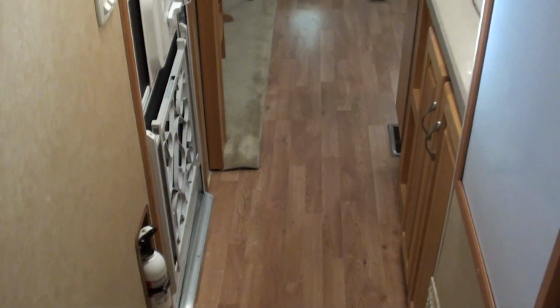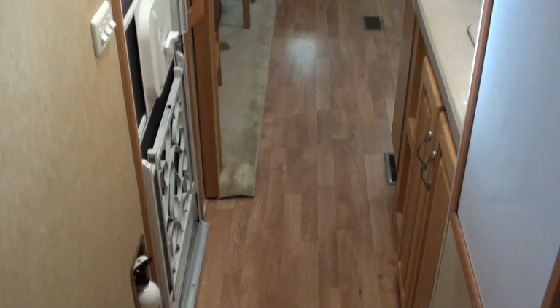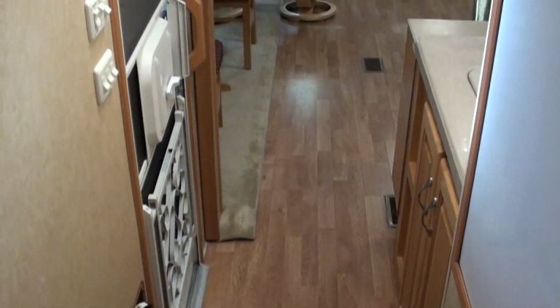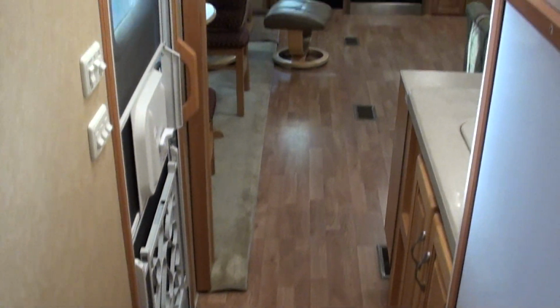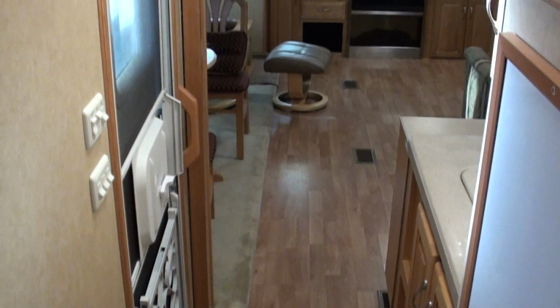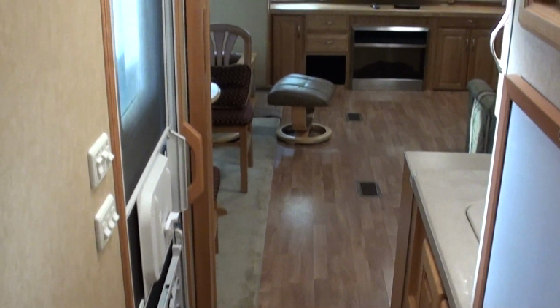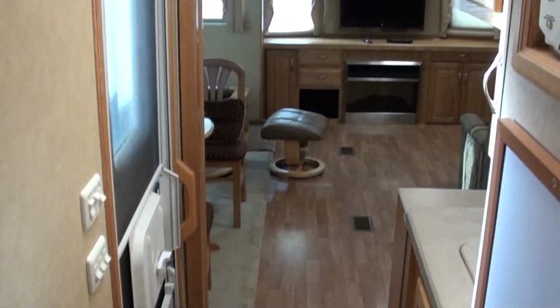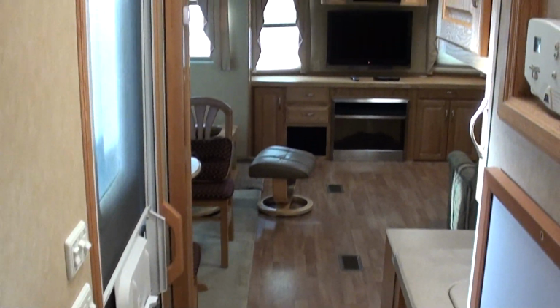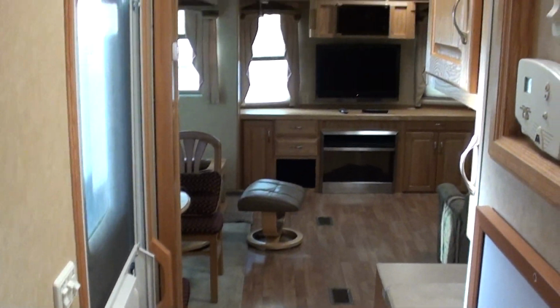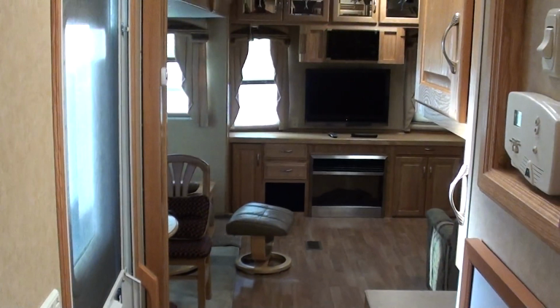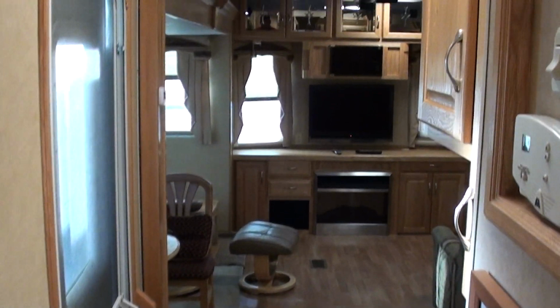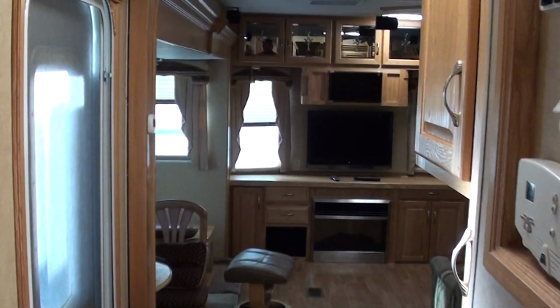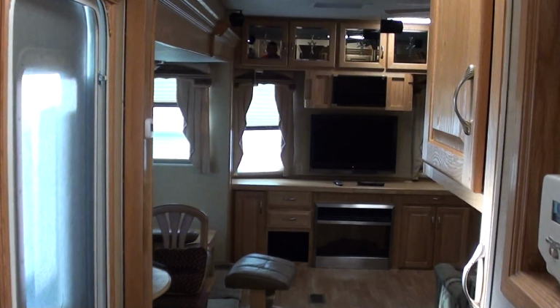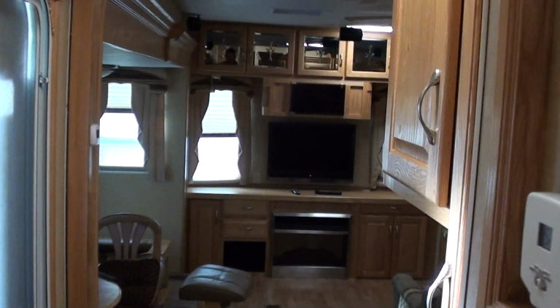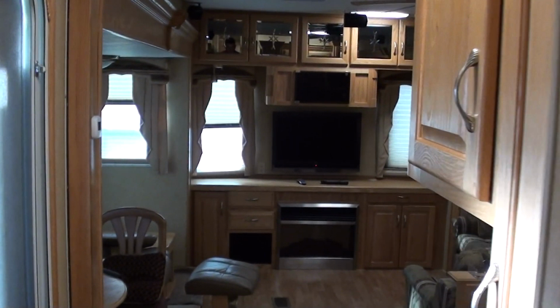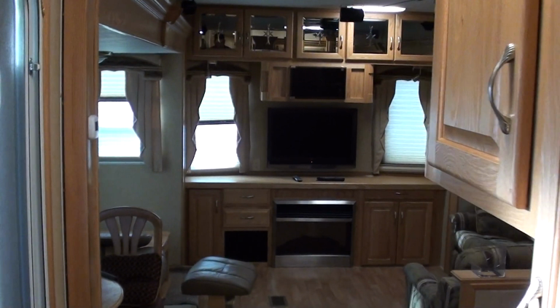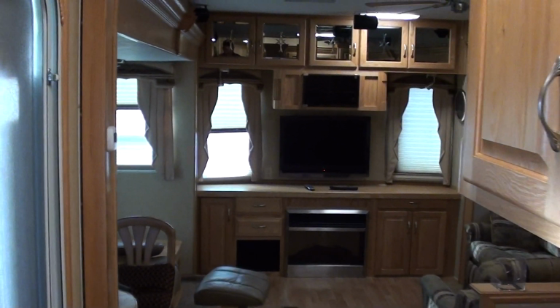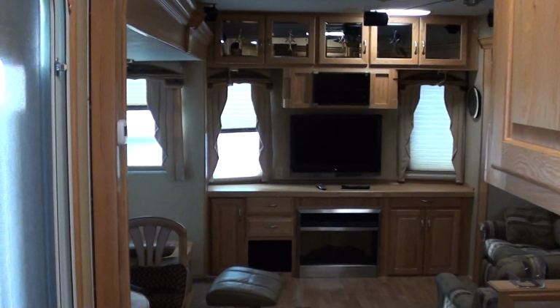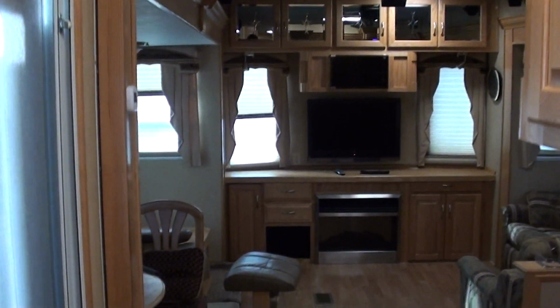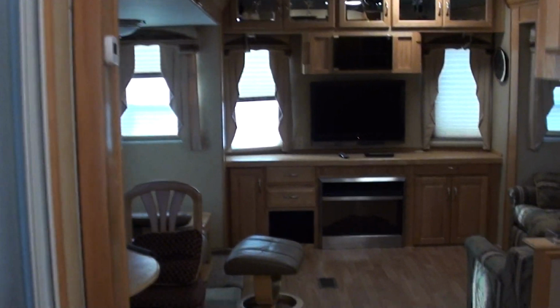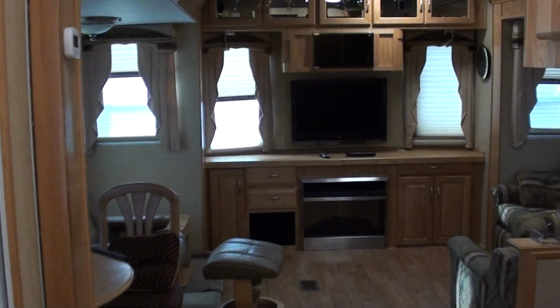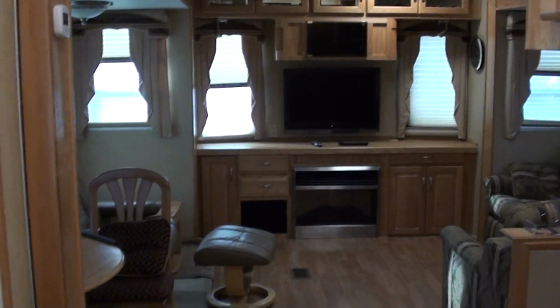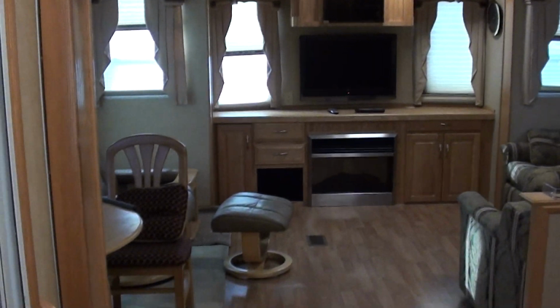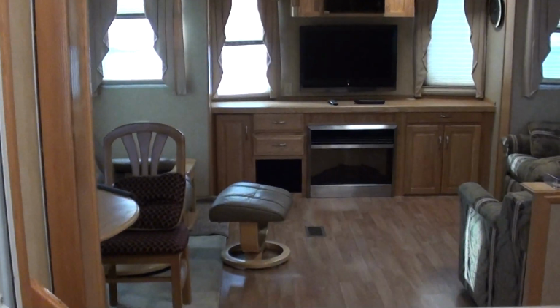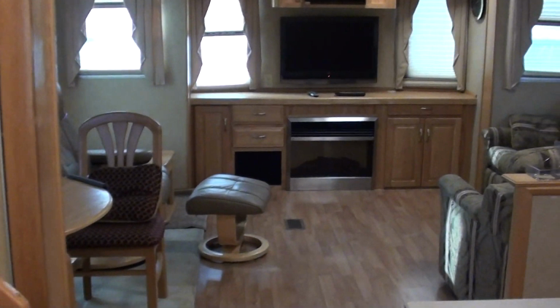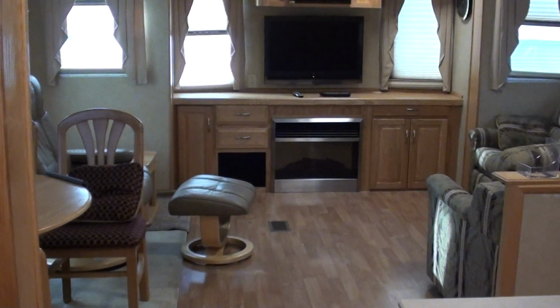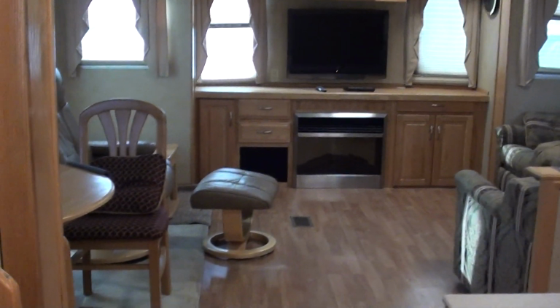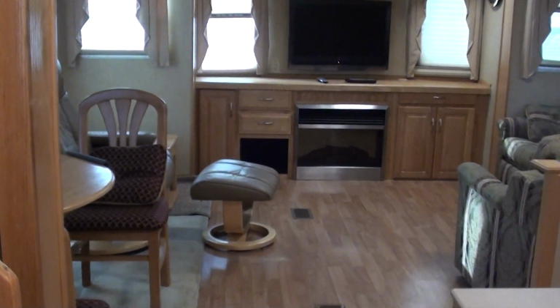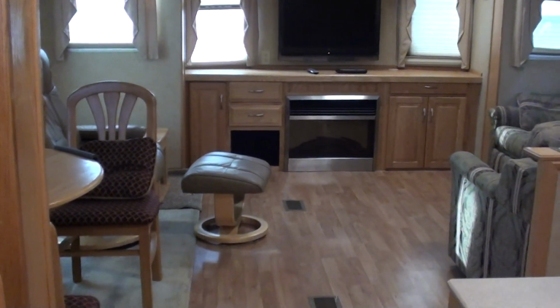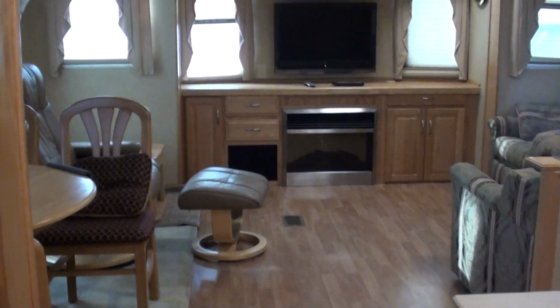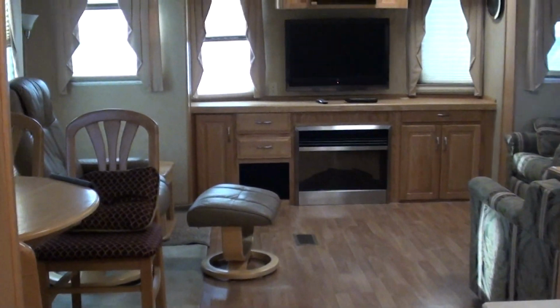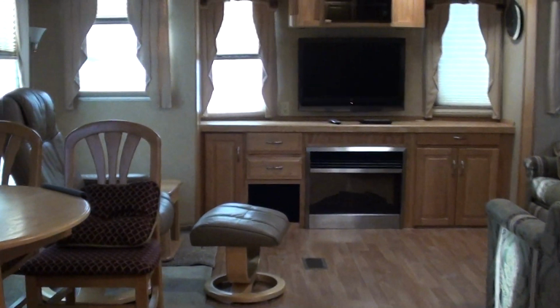You've got wood flooring in this. Fireplace, HDTV, and computer desks to the right of the fireplace. That drawer opens up.